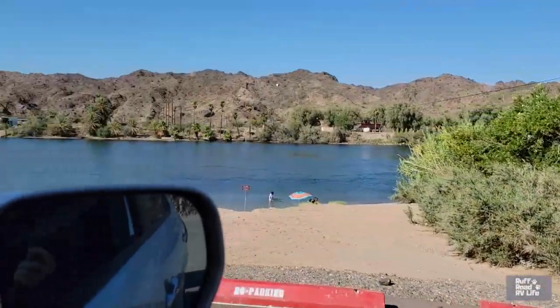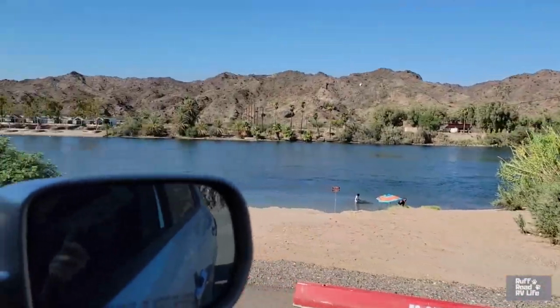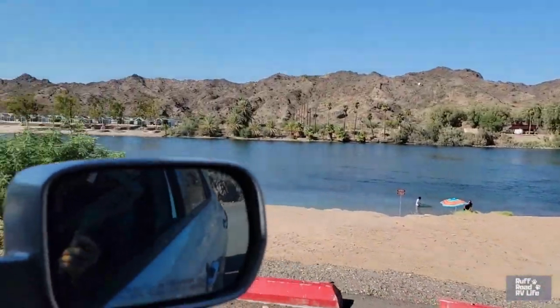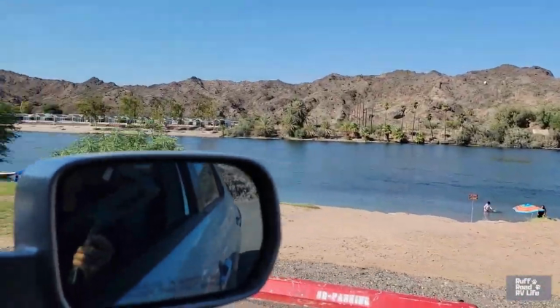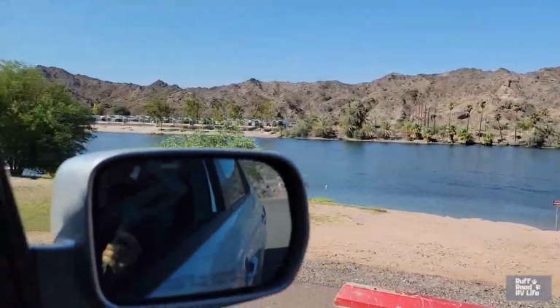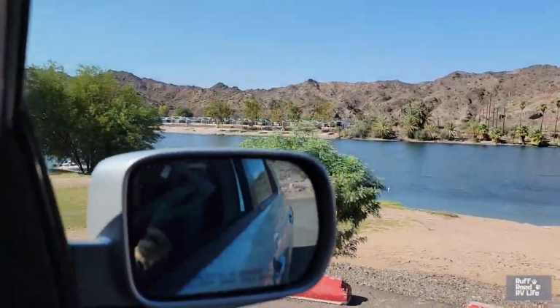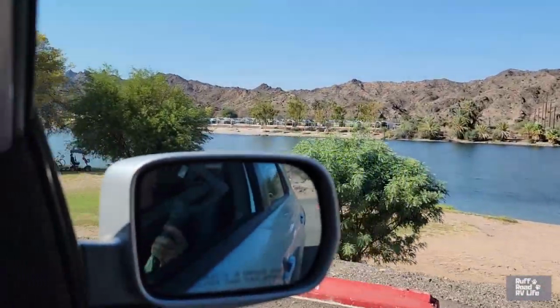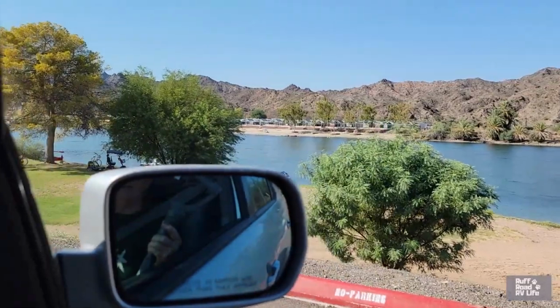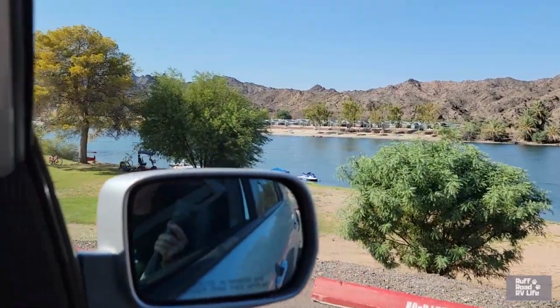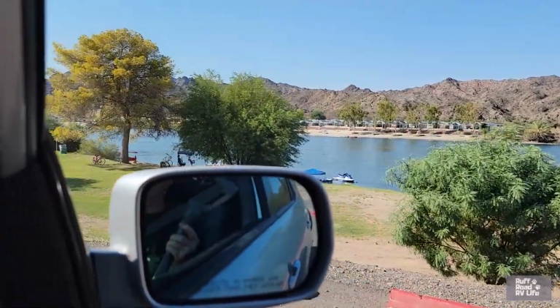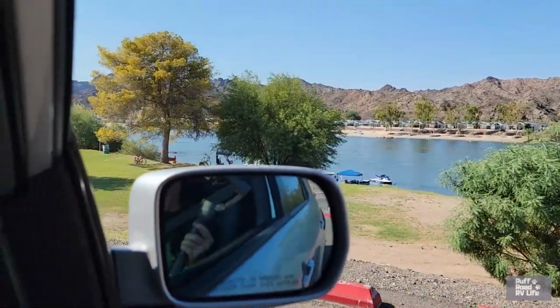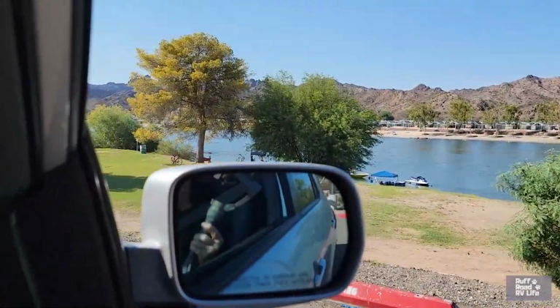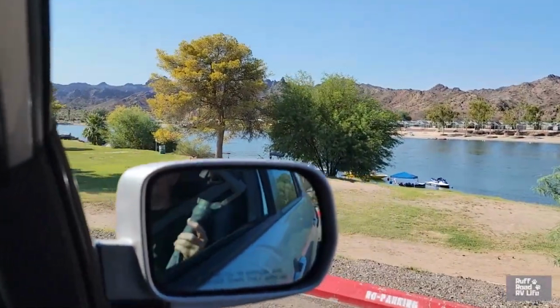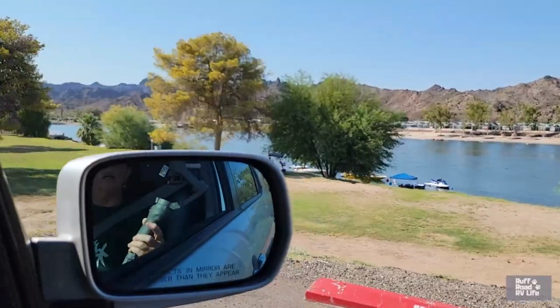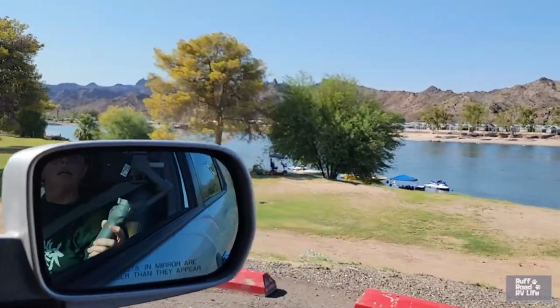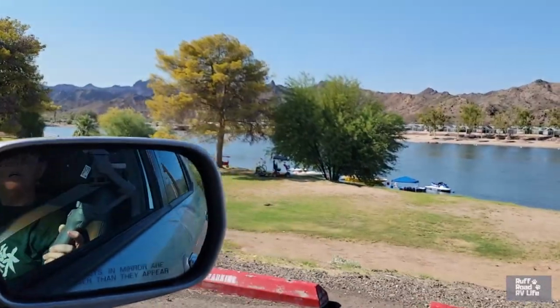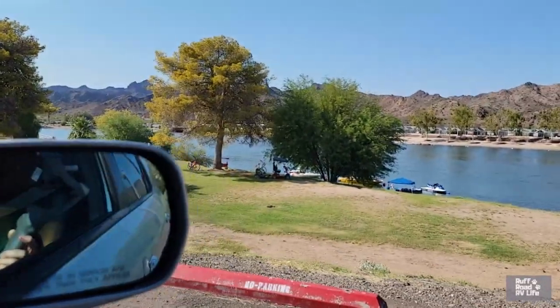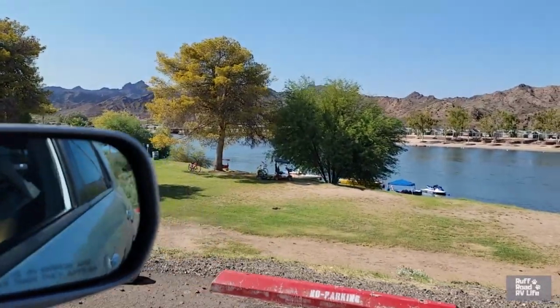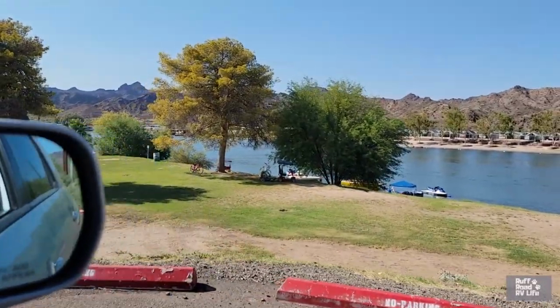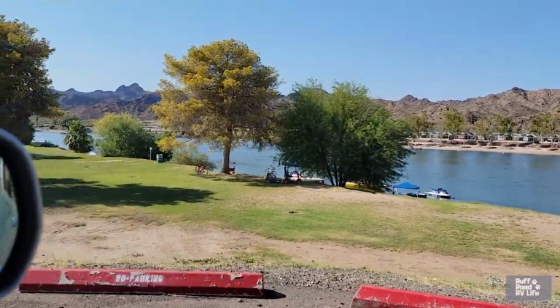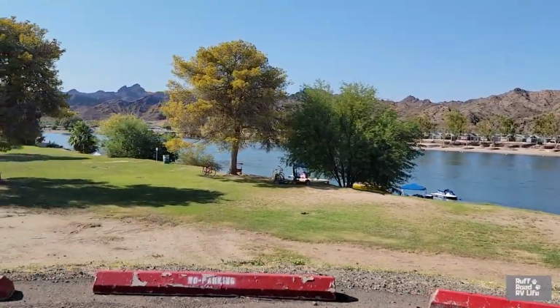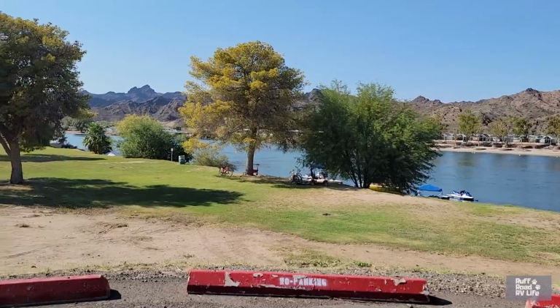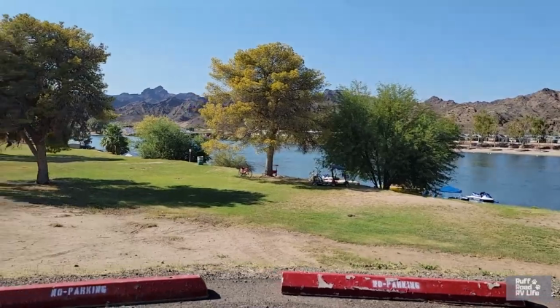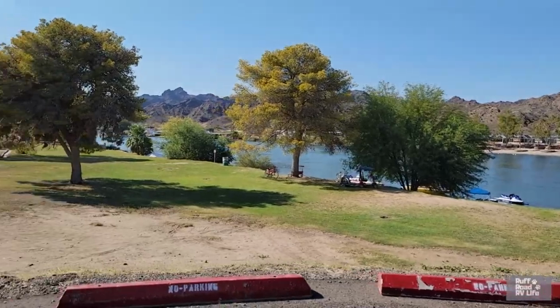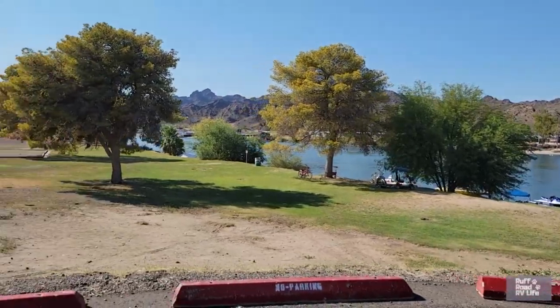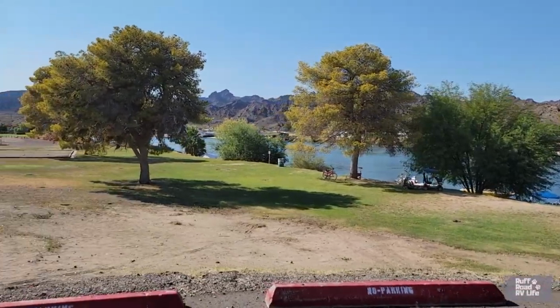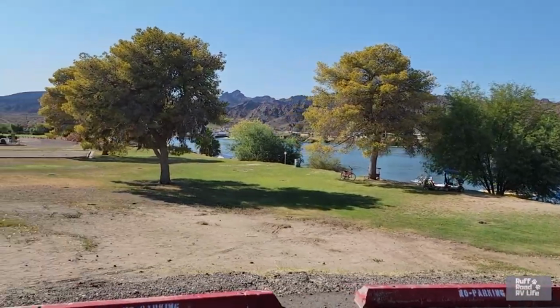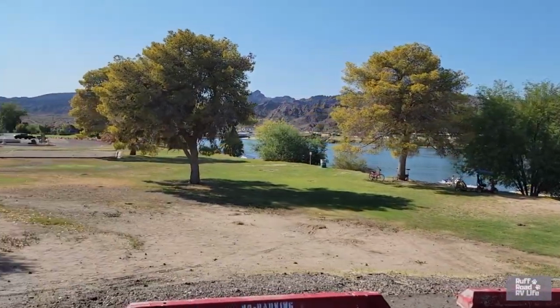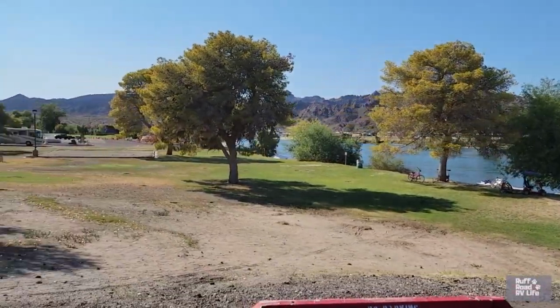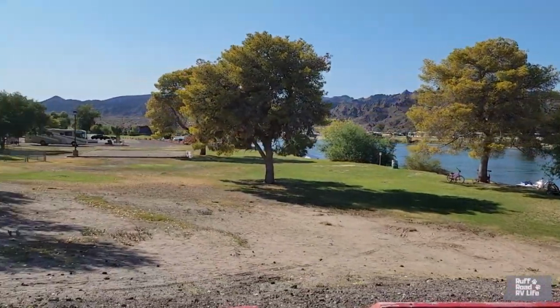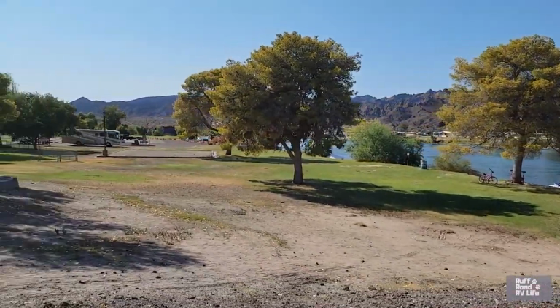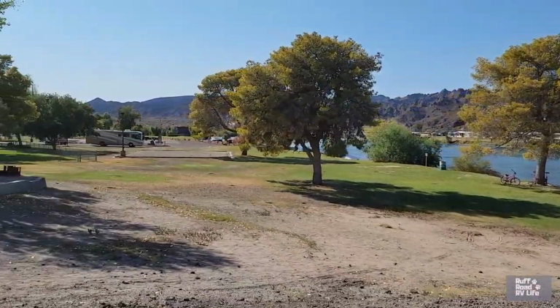There's a peek of the water down there. This is North Beach and dogs are allowed over here.